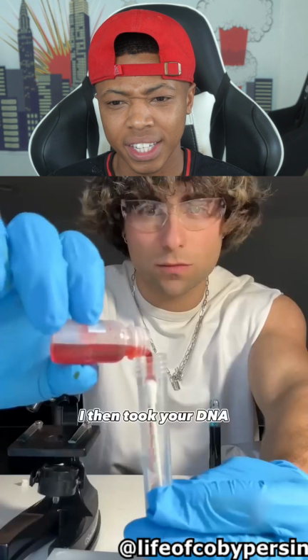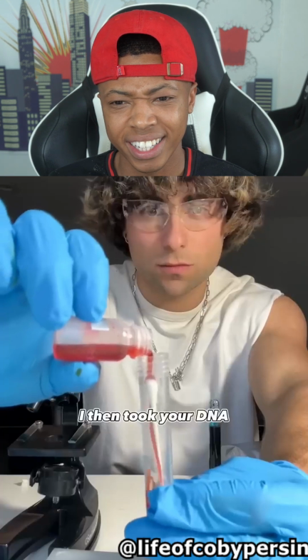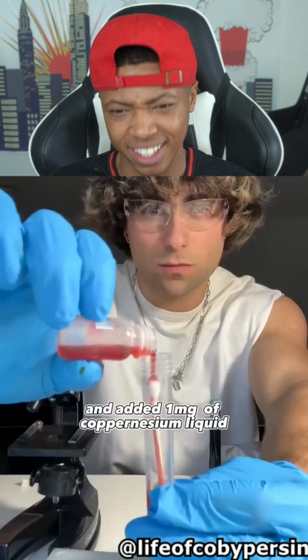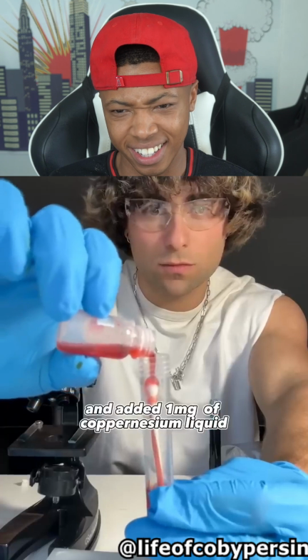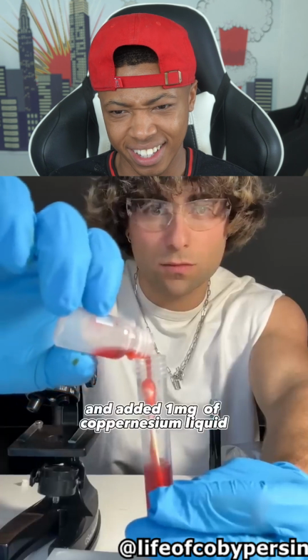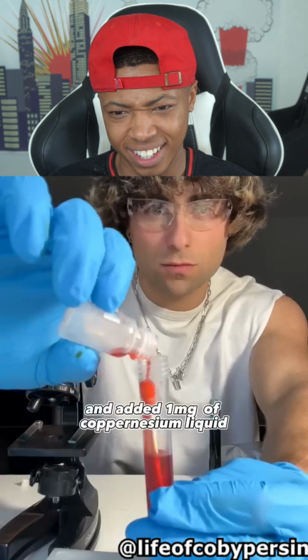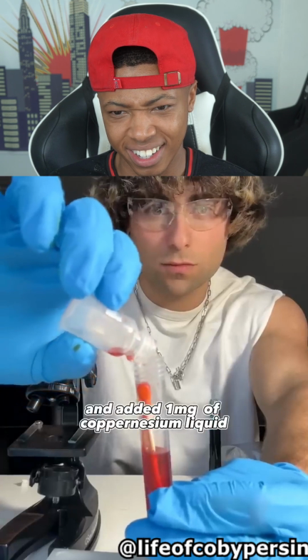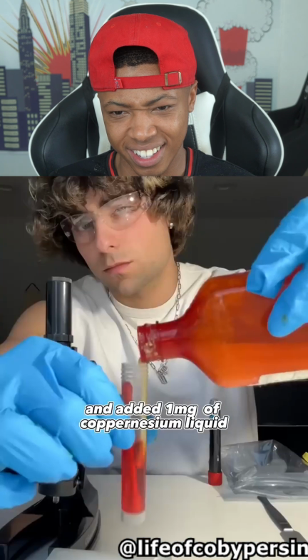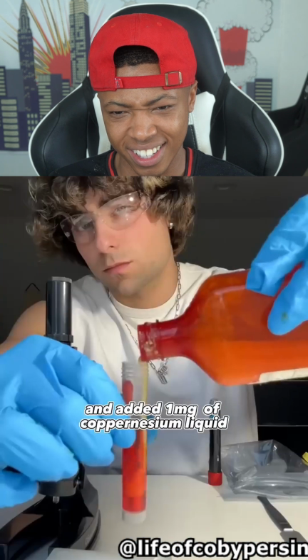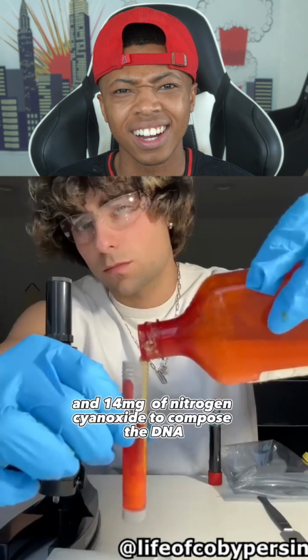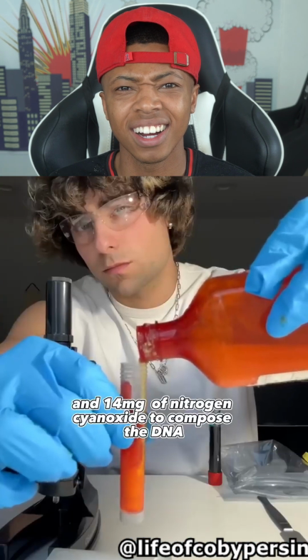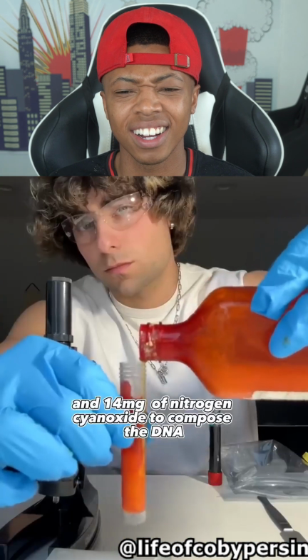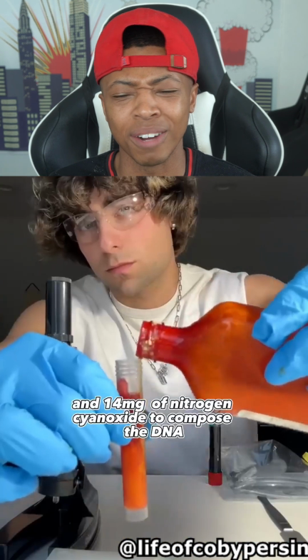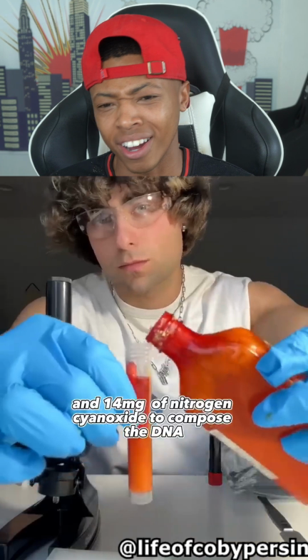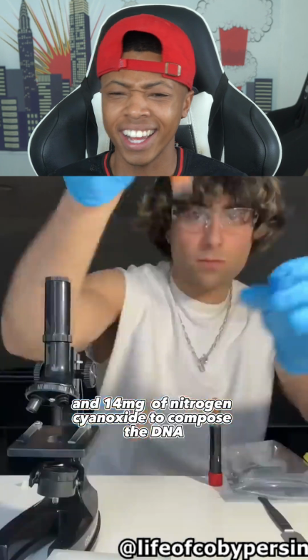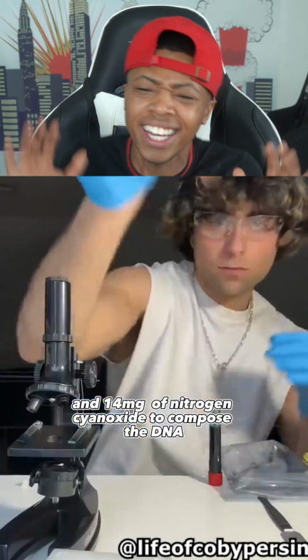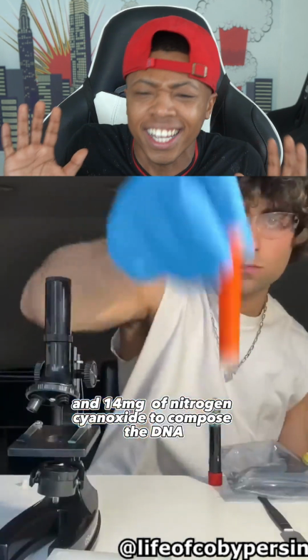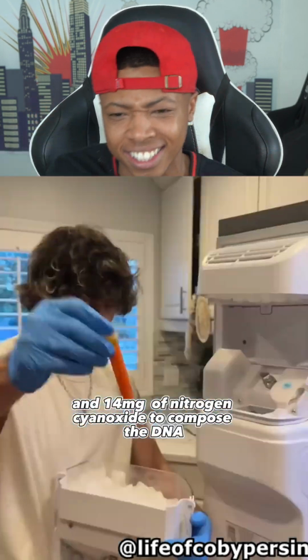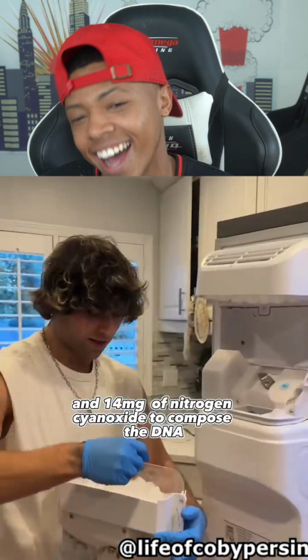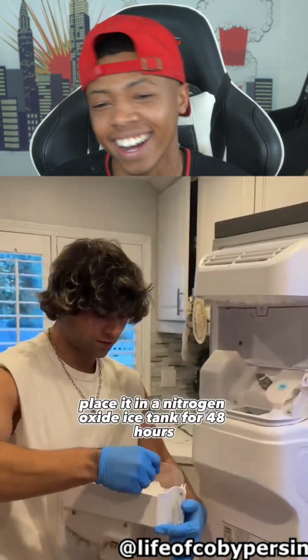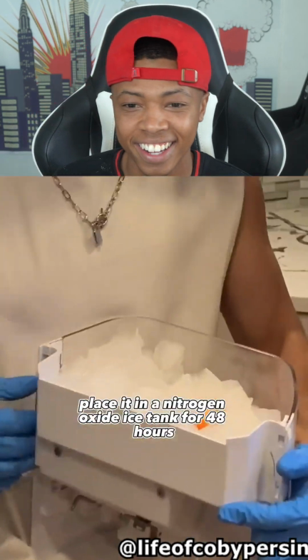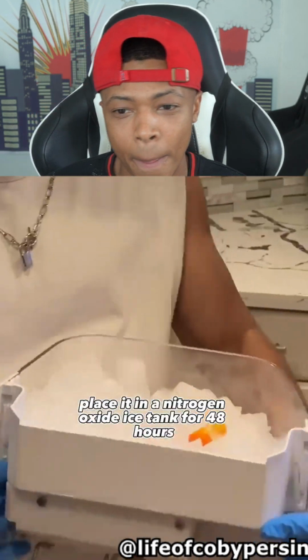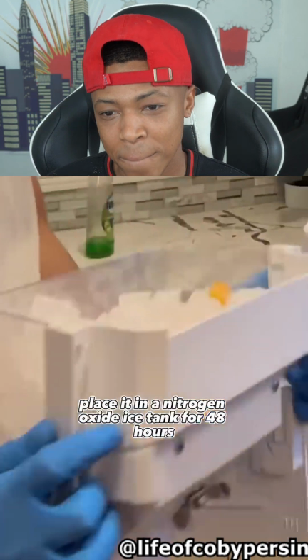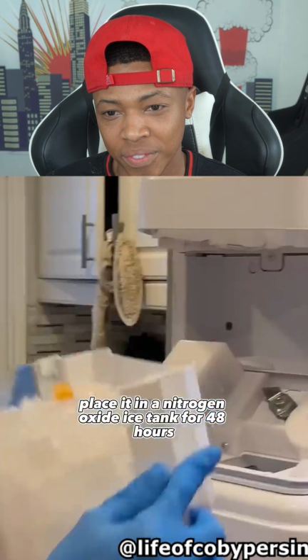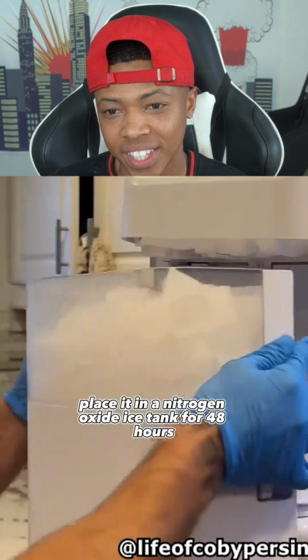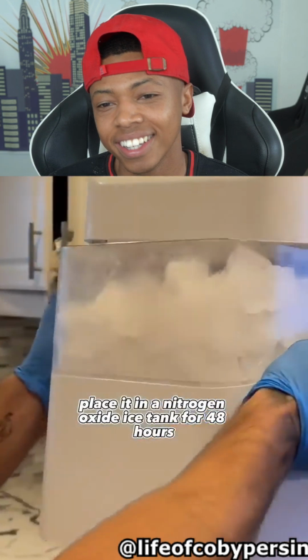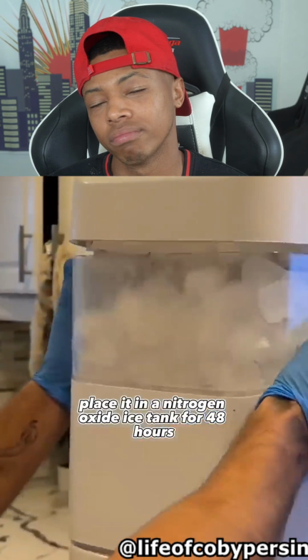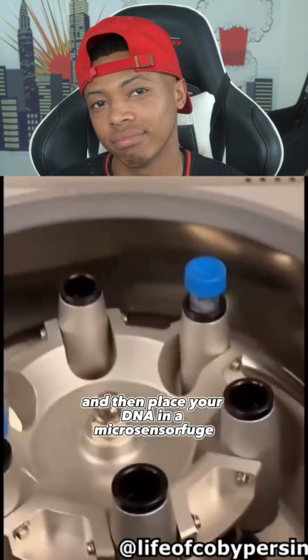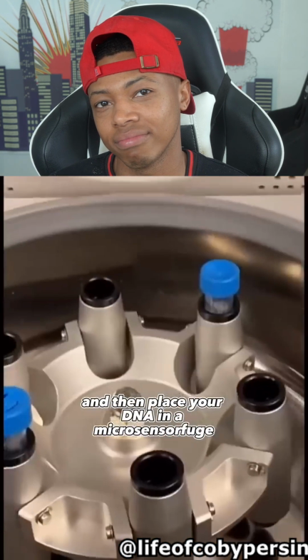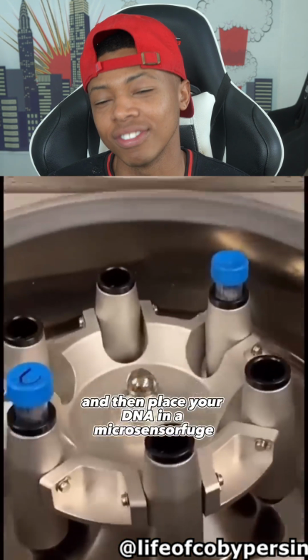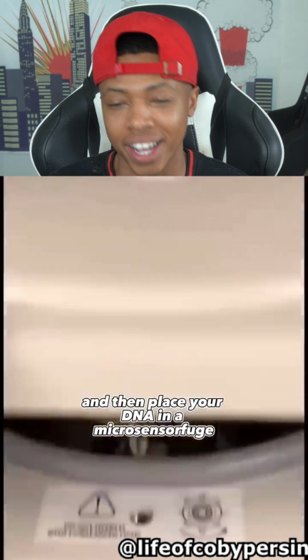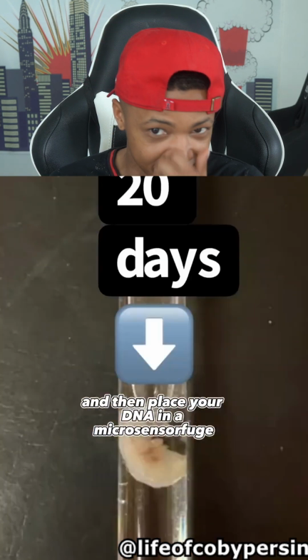I then took your DNA and added one milligram of coppernesium liquid and 14 milligrams of nitric cyanide. He's a scientist! To compose the DNA, I placed it in a nitrogen oxide ice tank for 48 hours, and then placed your DNA in a micro centrifuge.